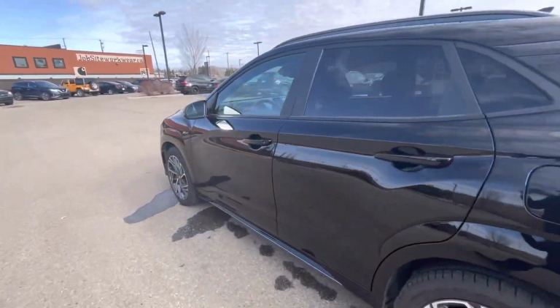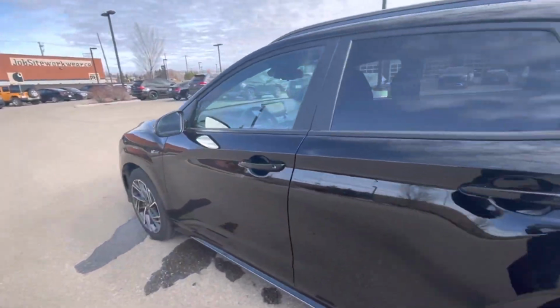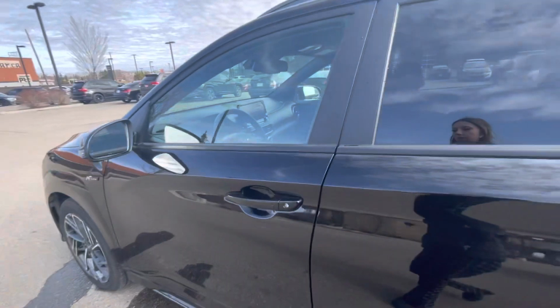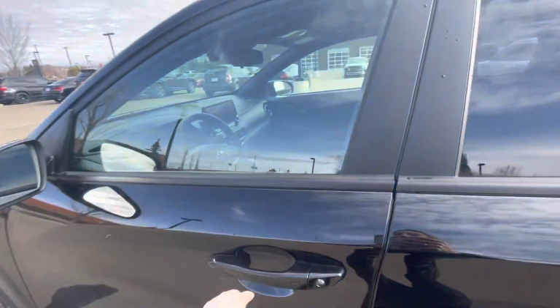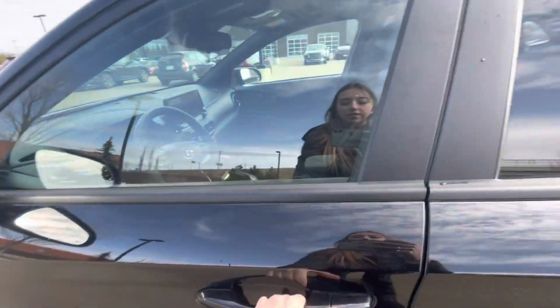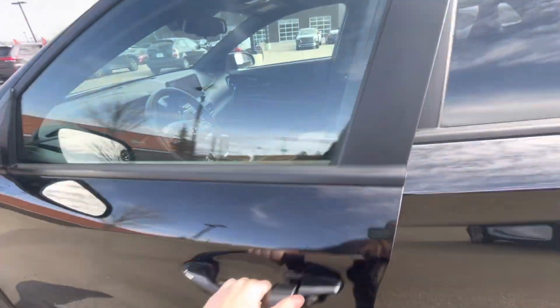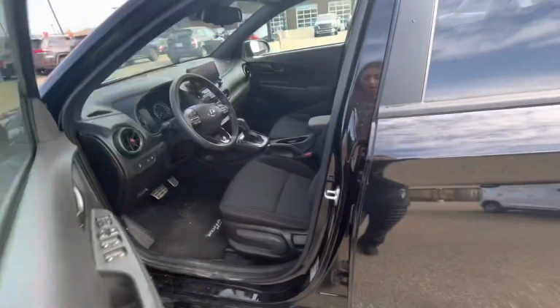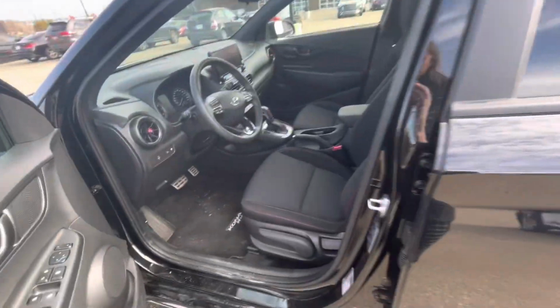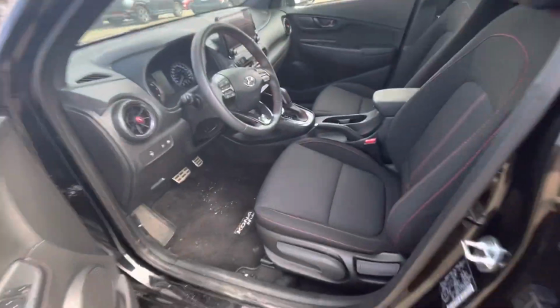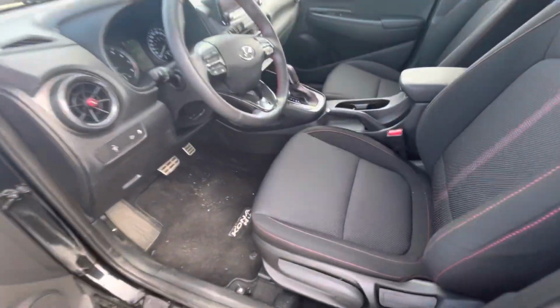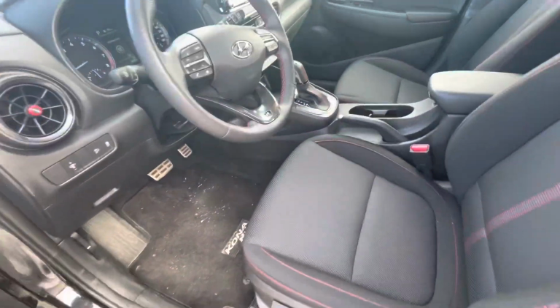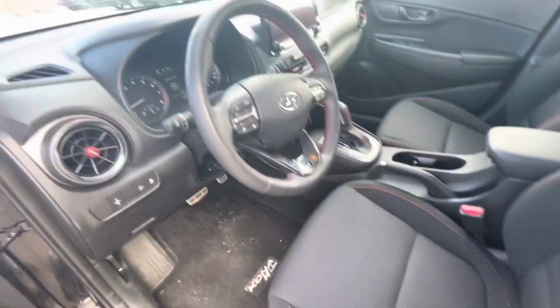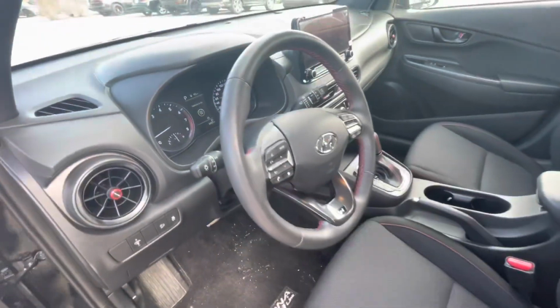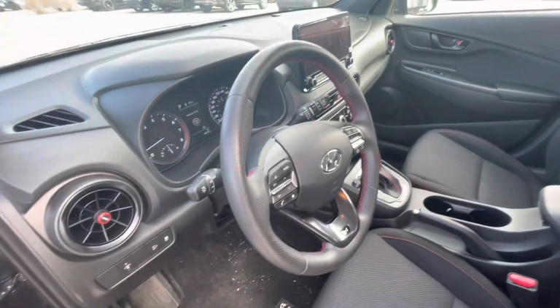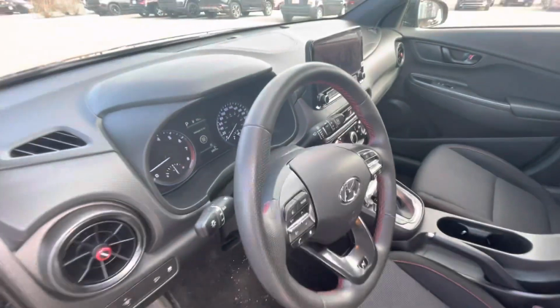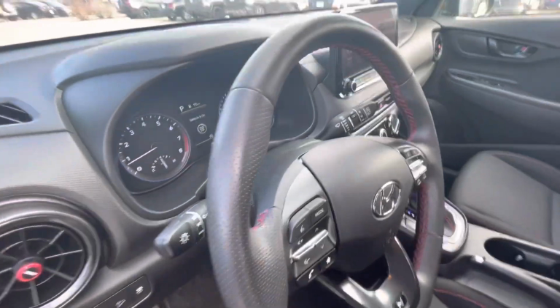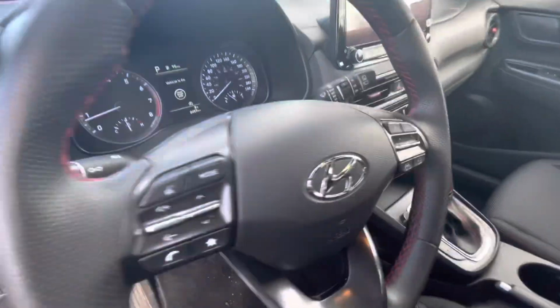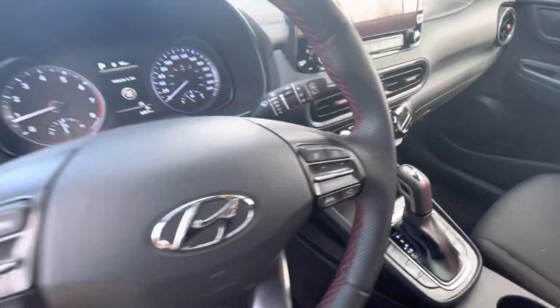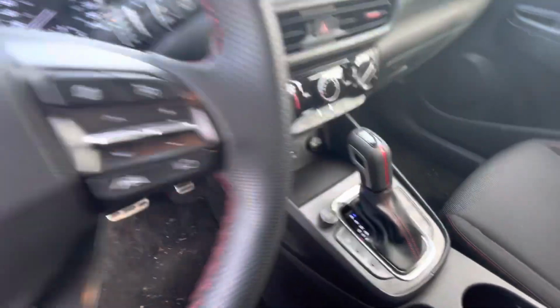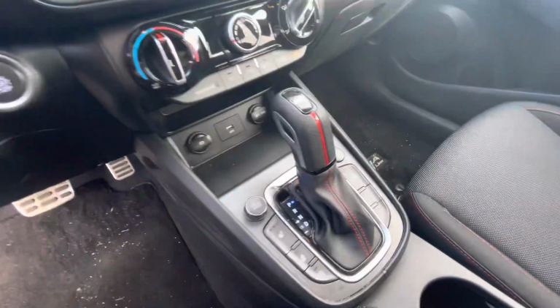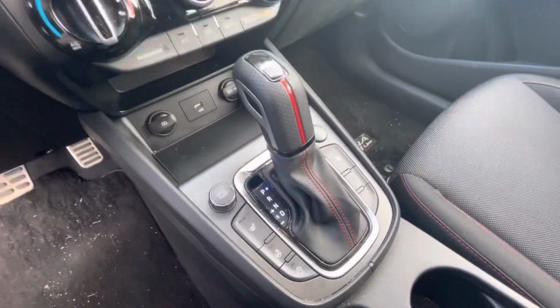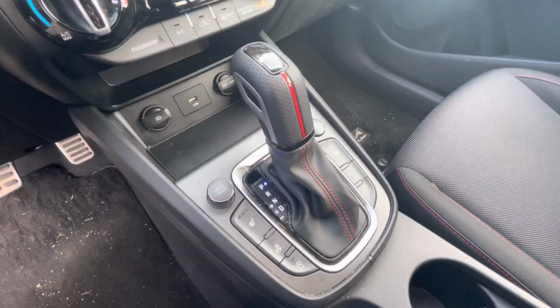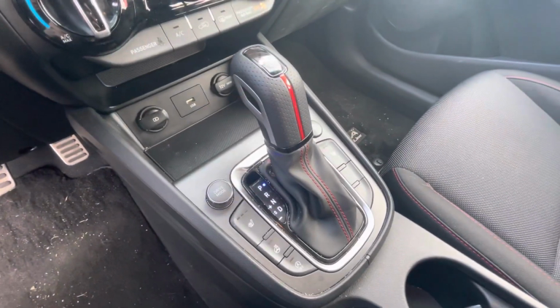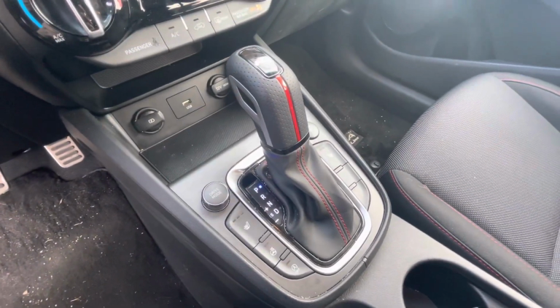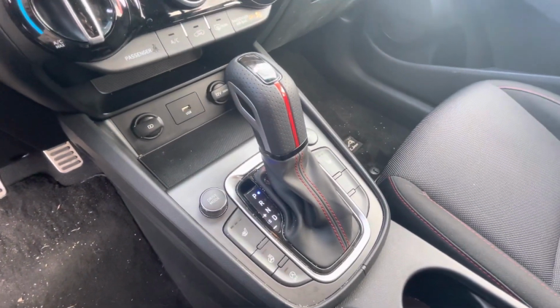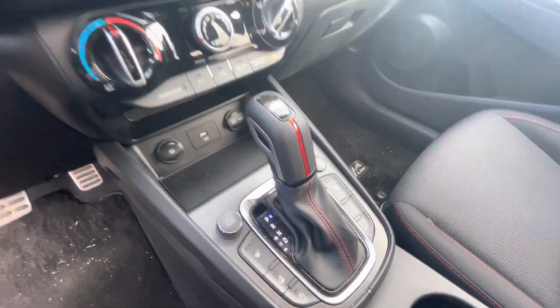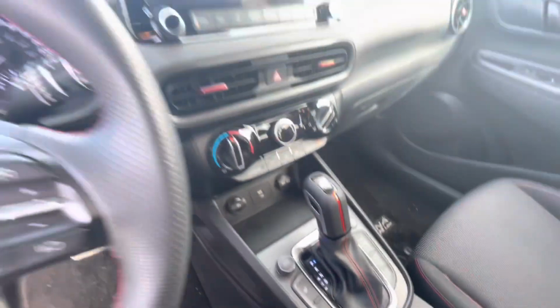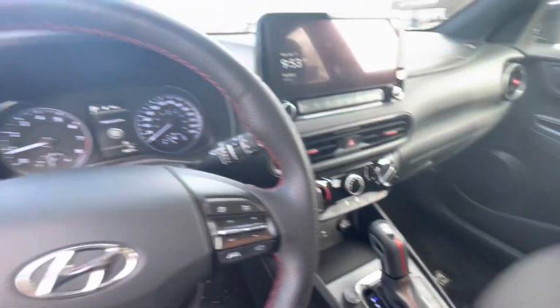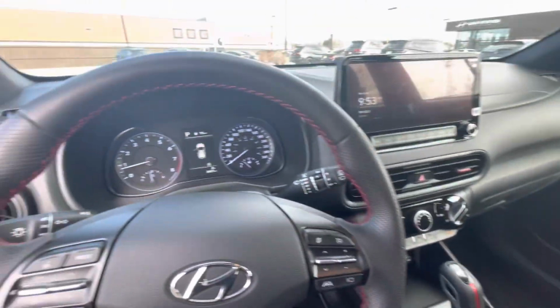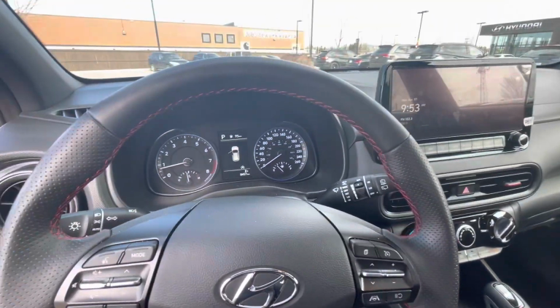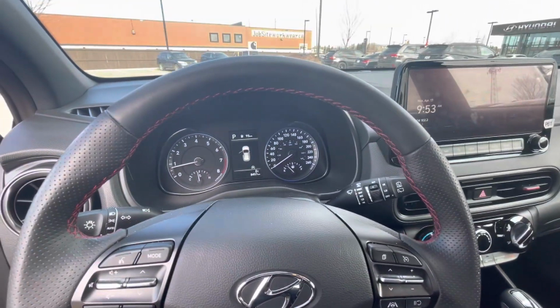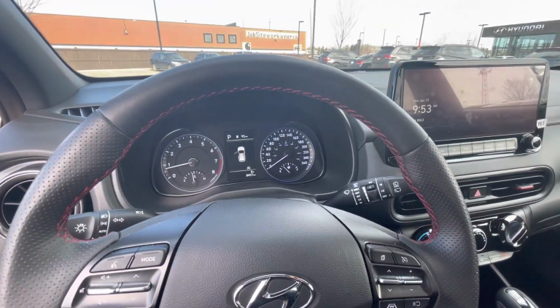On the inside, we have our cloth seats. It comes with red detailing as well as the steering wheel — it's only in our Kona. Over here, we have heated seats and a heated steering wheel. We have many safety controls as well as driving modes.